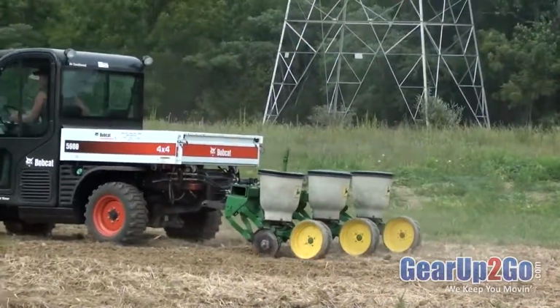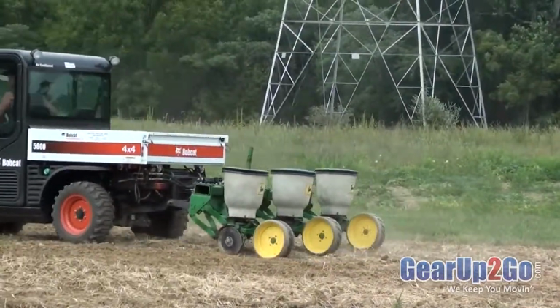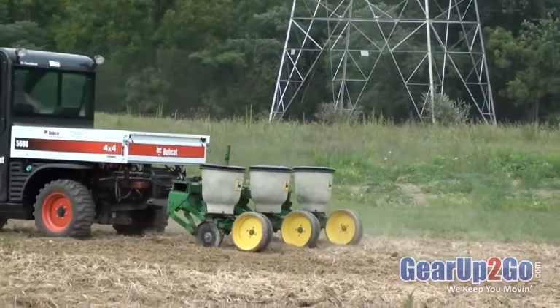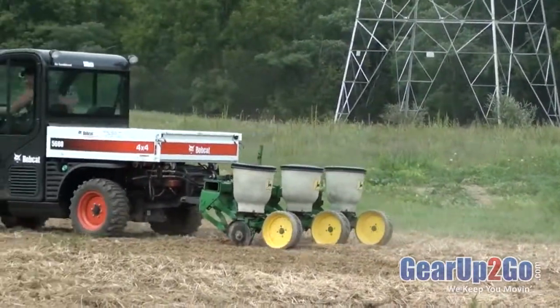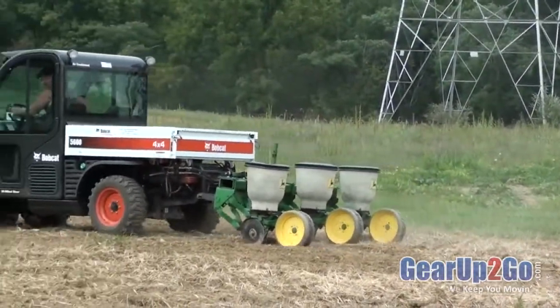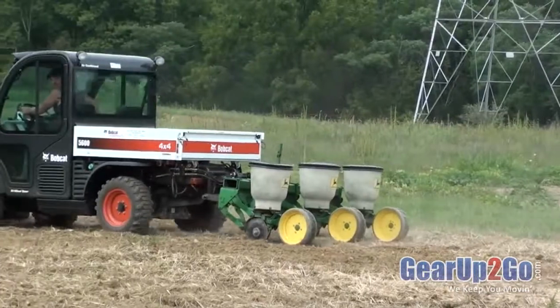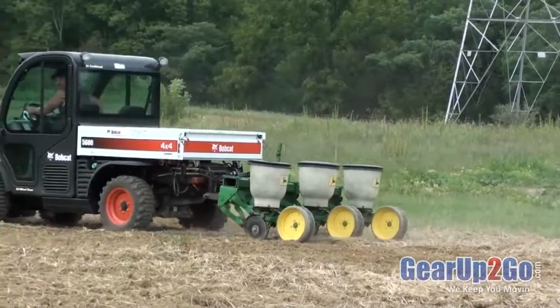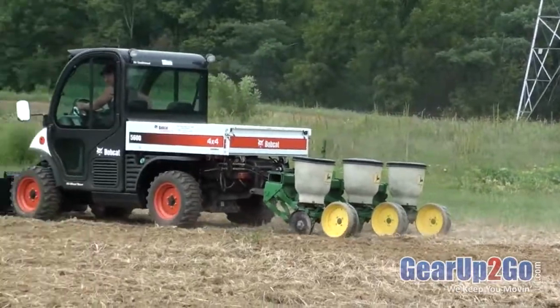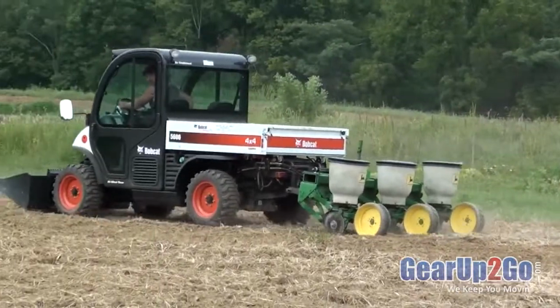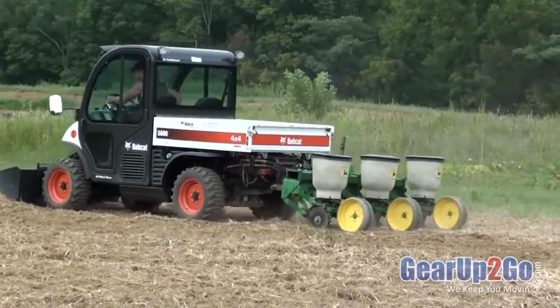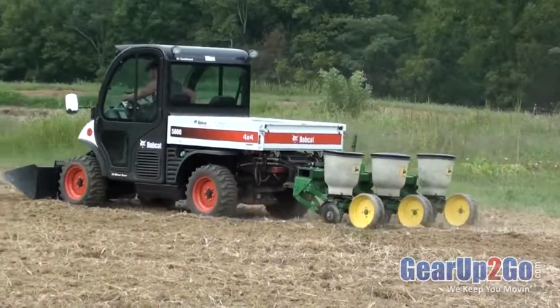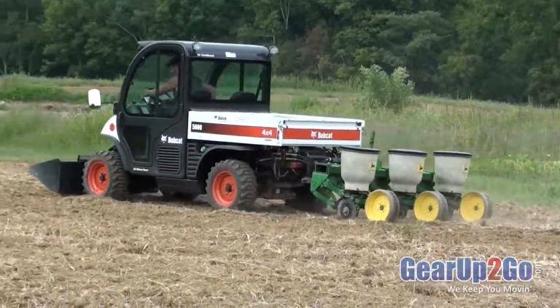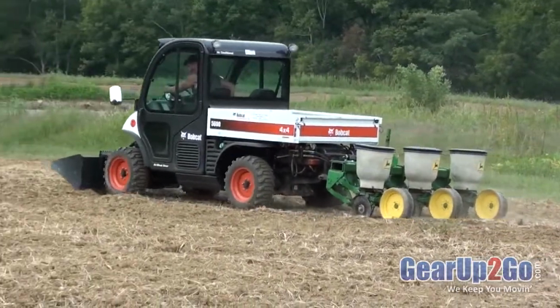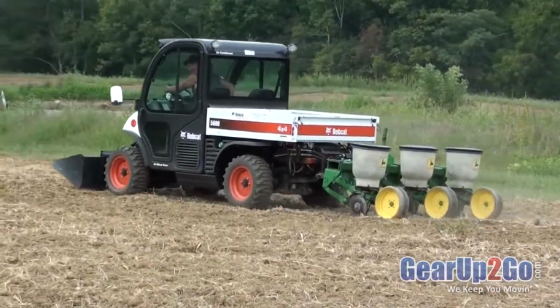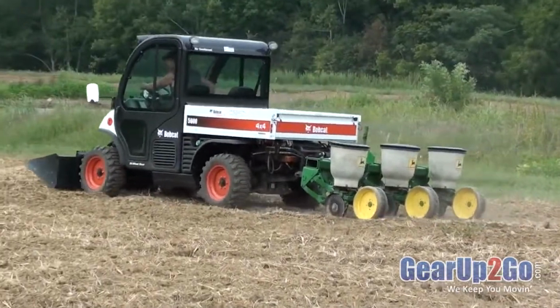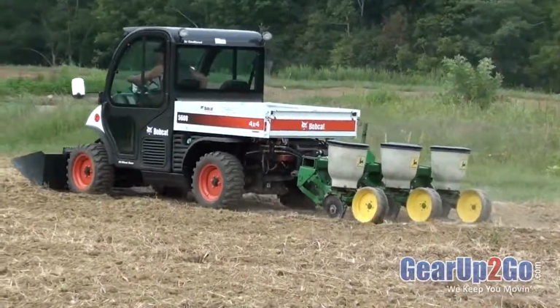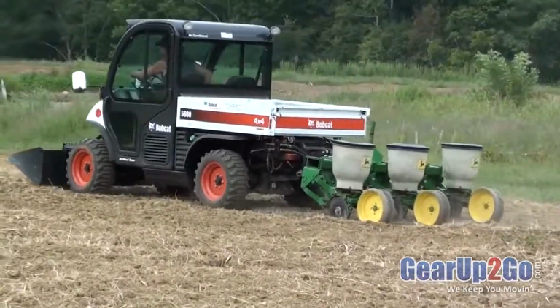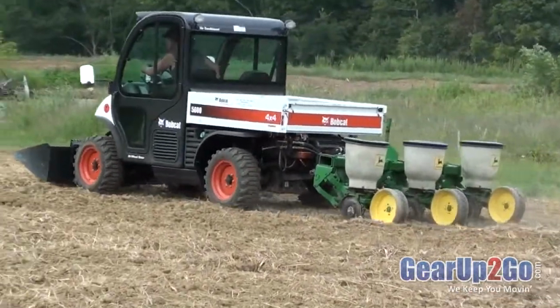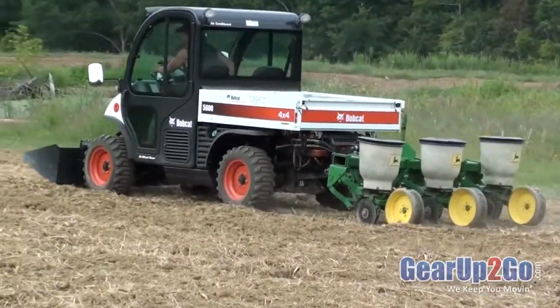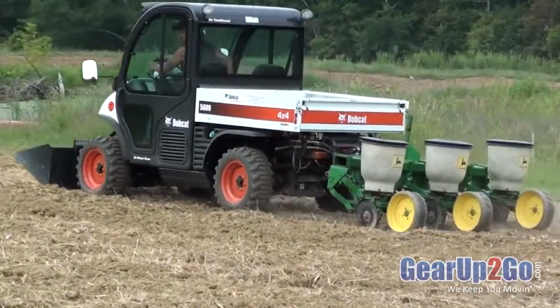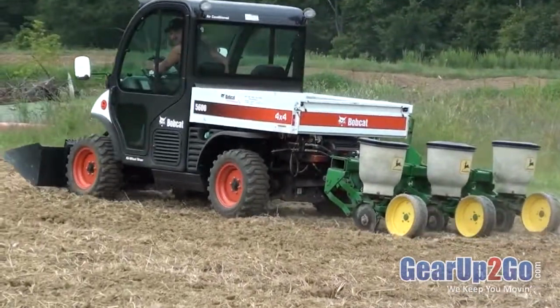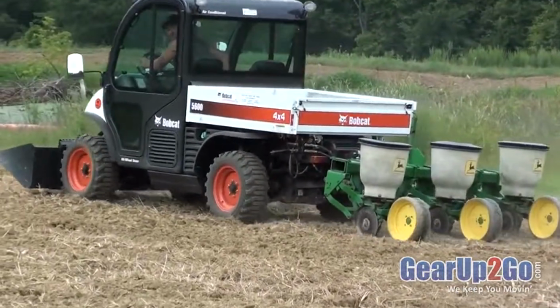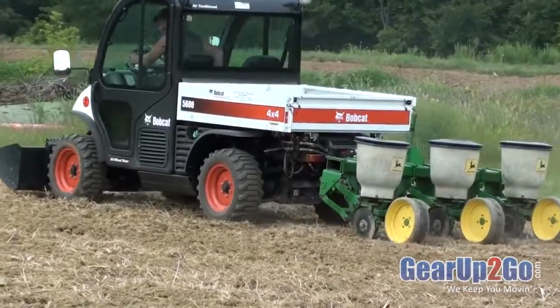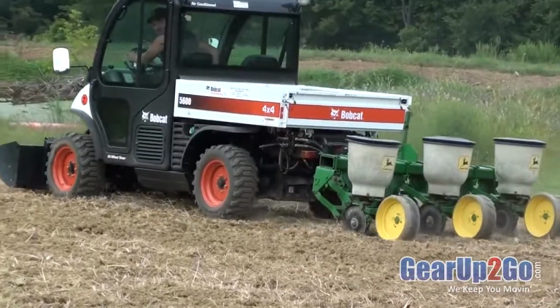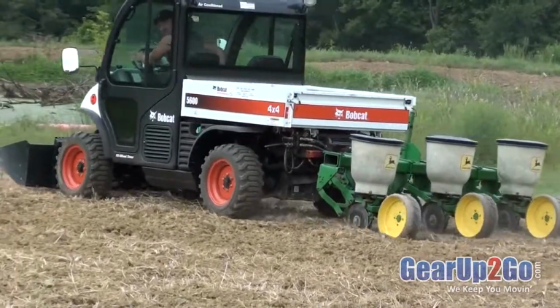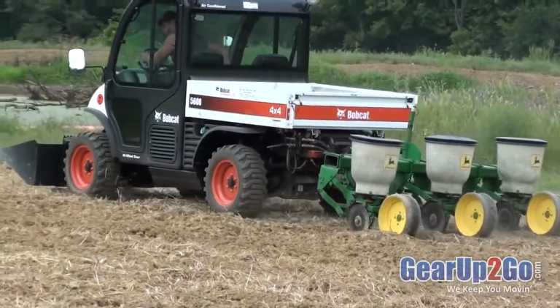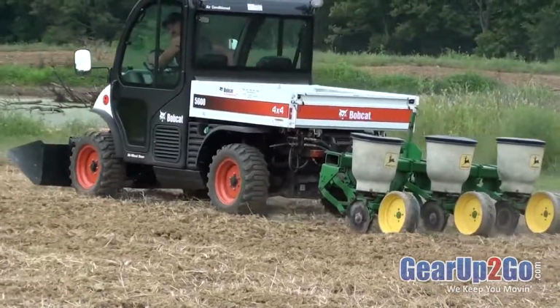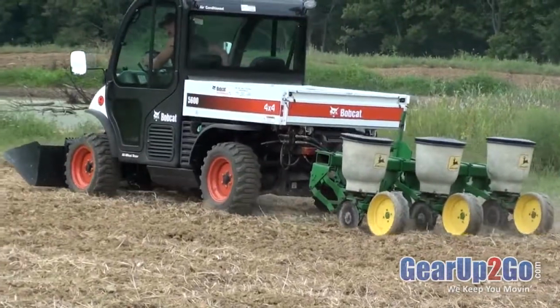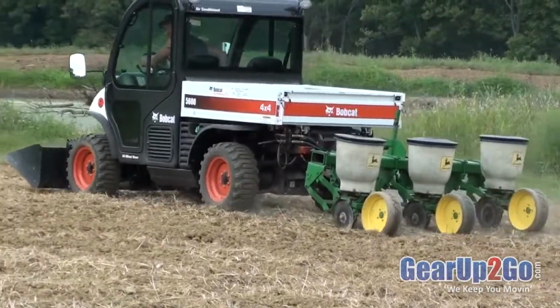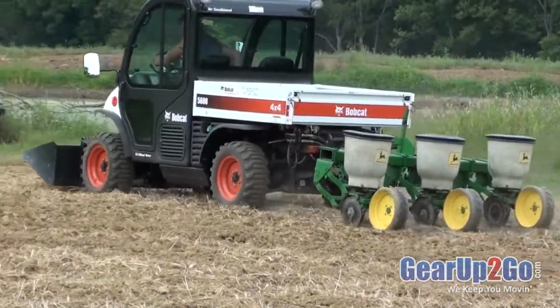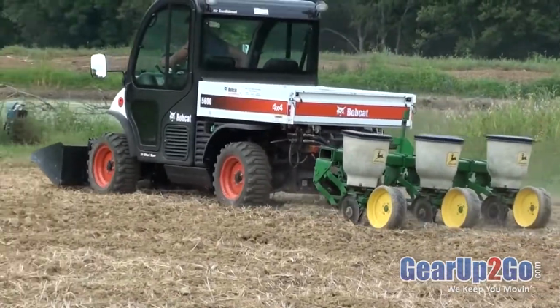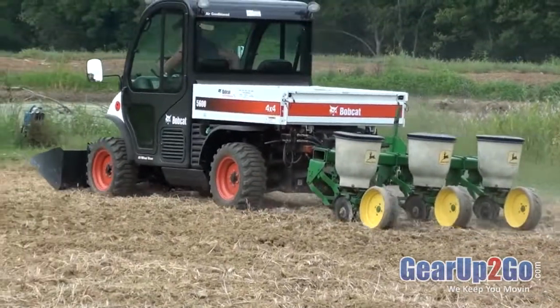This planter is only one use the Farm Boy HD provides to the Toolcat 5600. Capable of lifting up to 1,200 pounds, the Farm Boy HD can do anything from disking to lifting round bales.